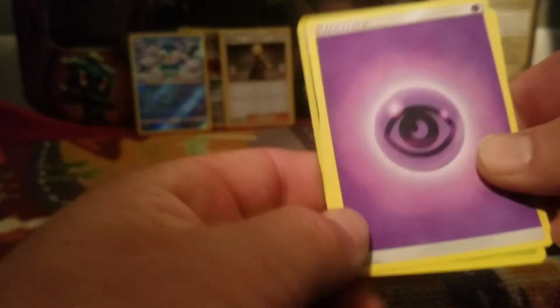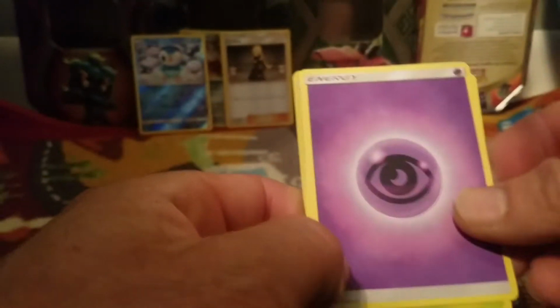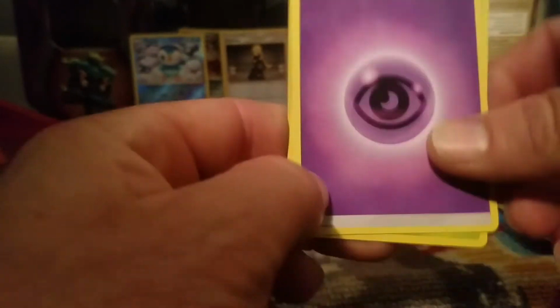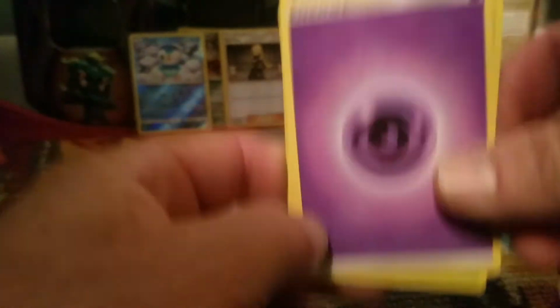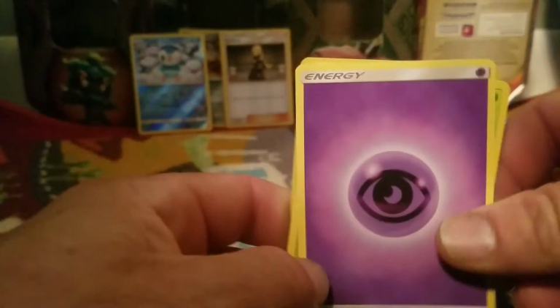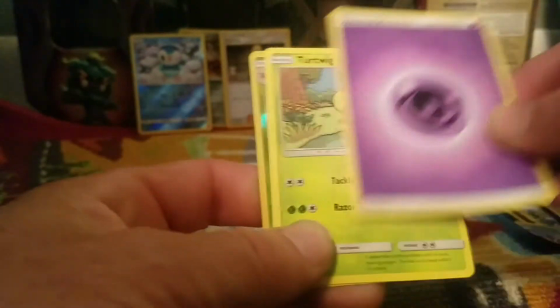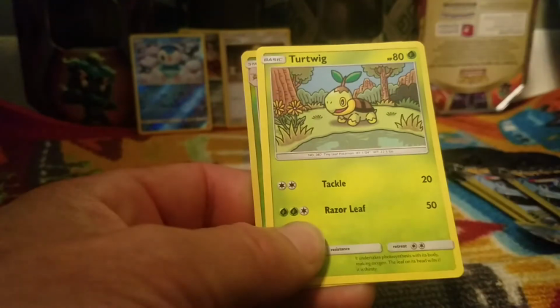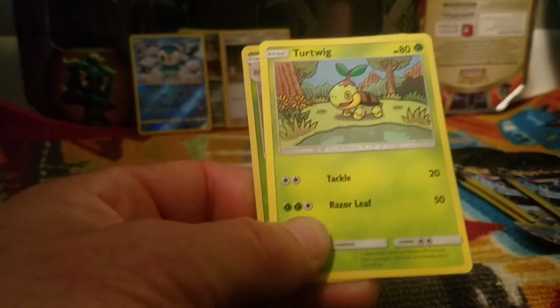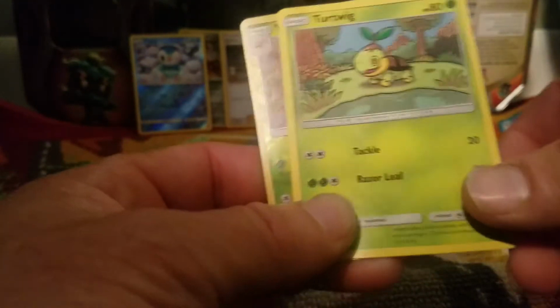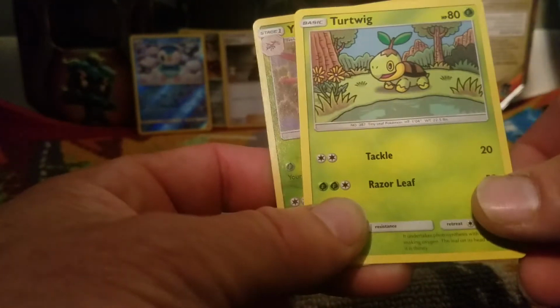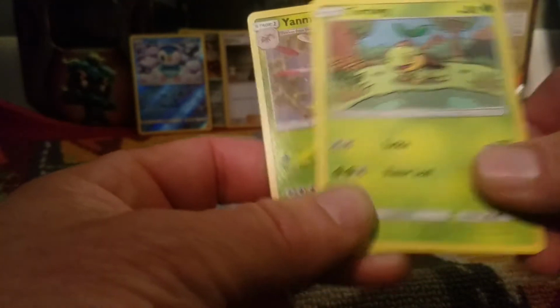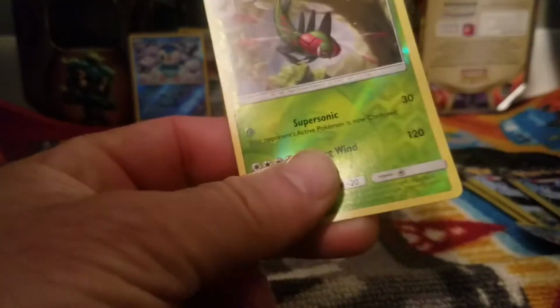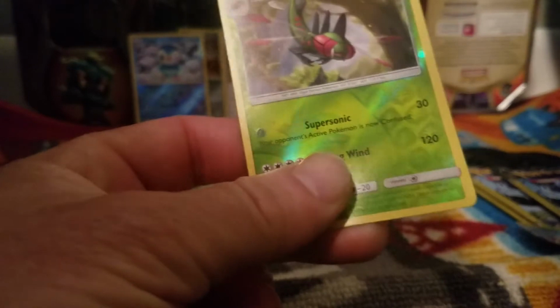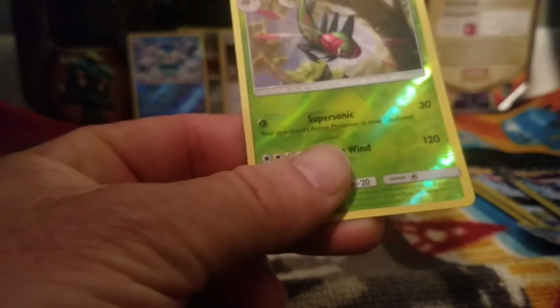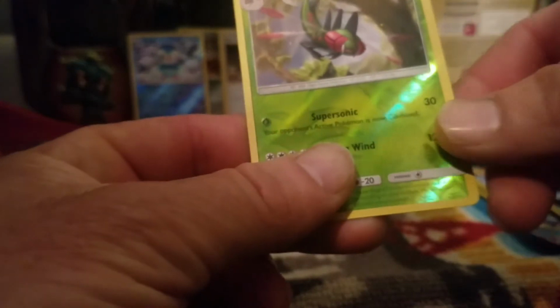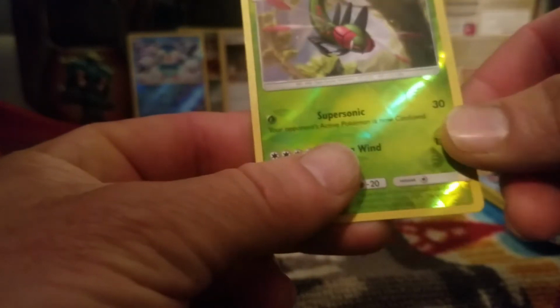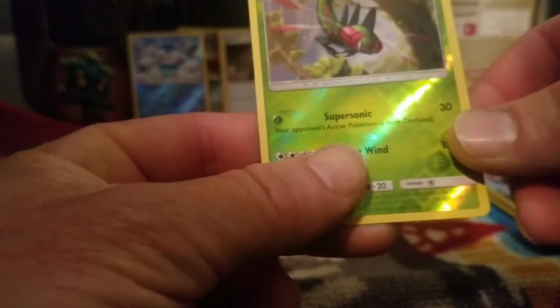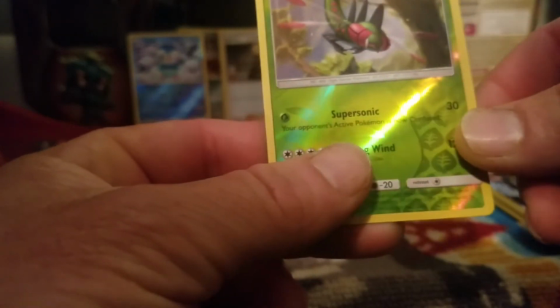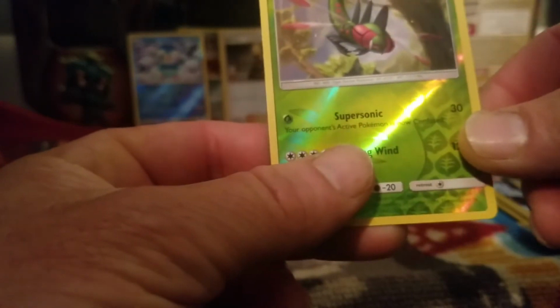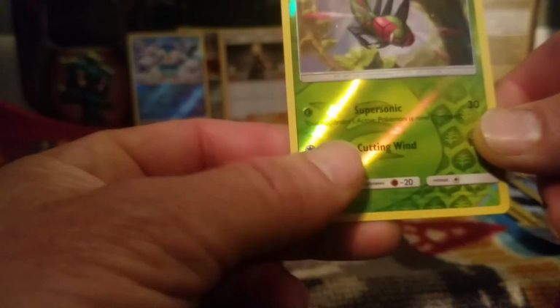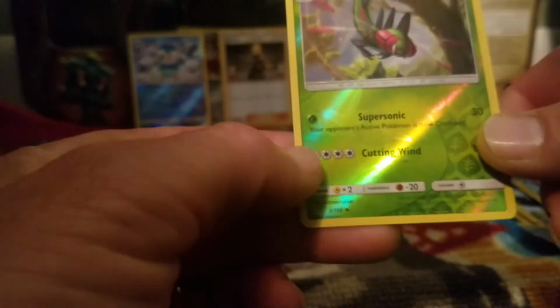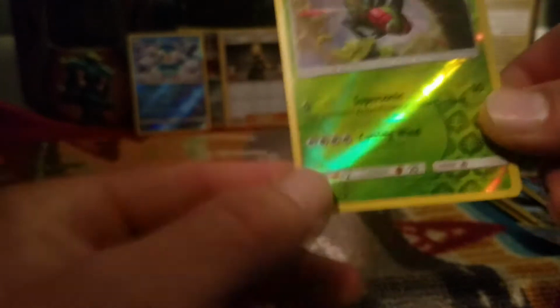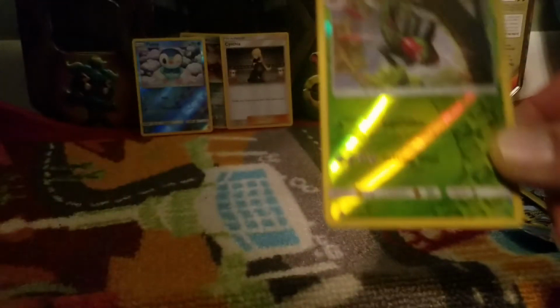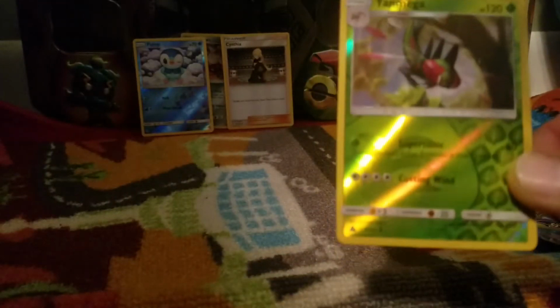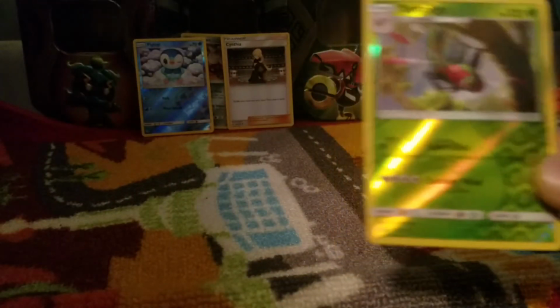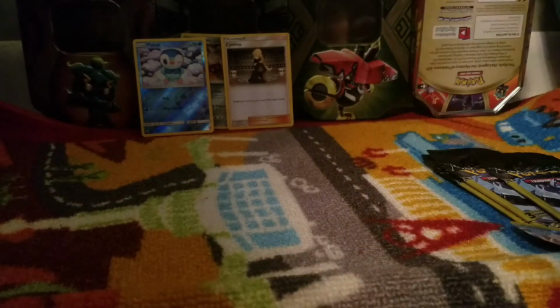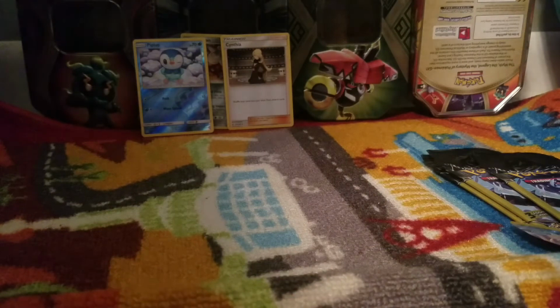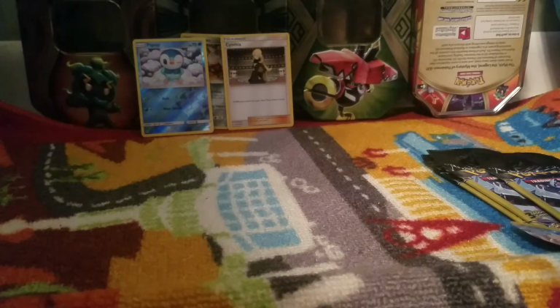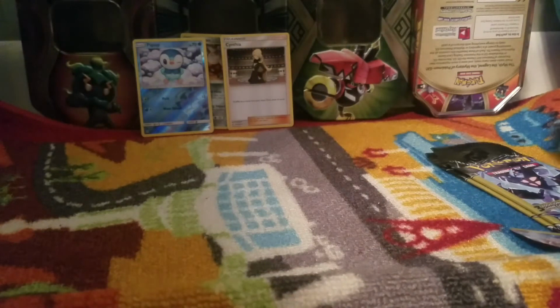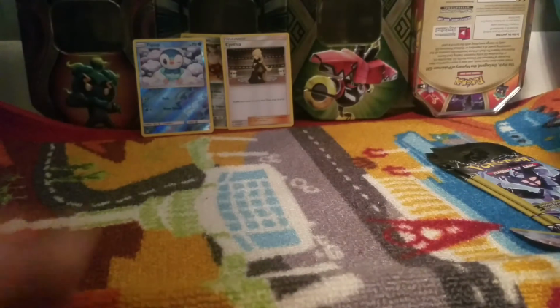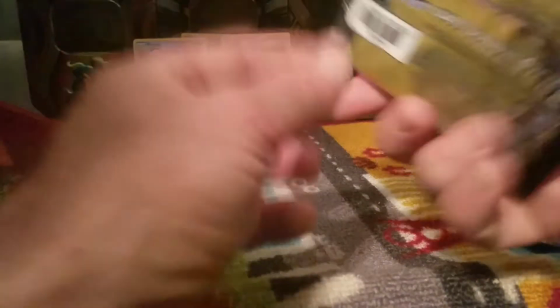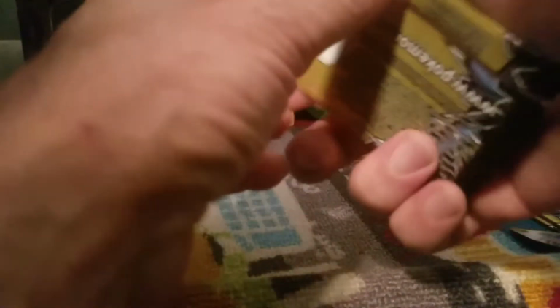Got an energy, a Turtwig, and a Yanmega Reverse. Nice — Yanmega Reverse, that's good, right? Pretty good. Alright, good deal. Three more packs.